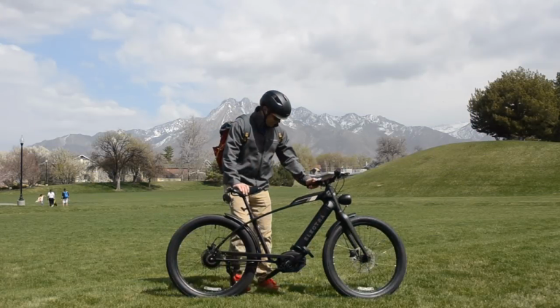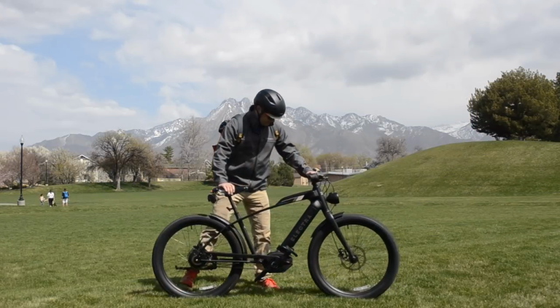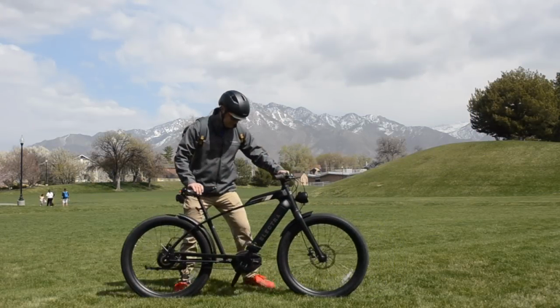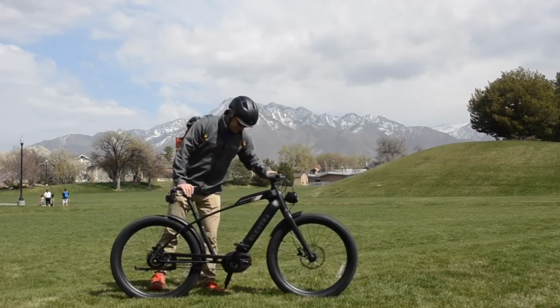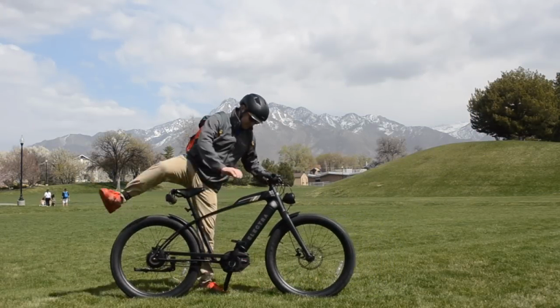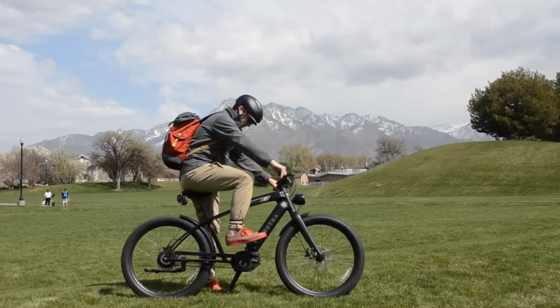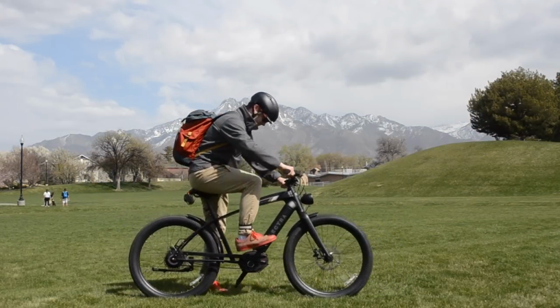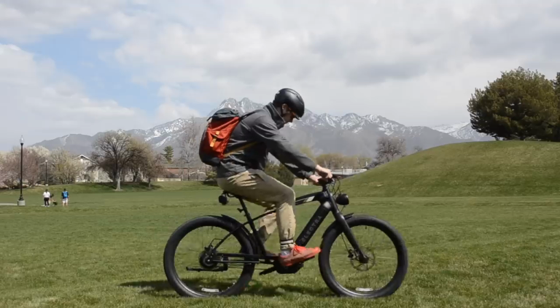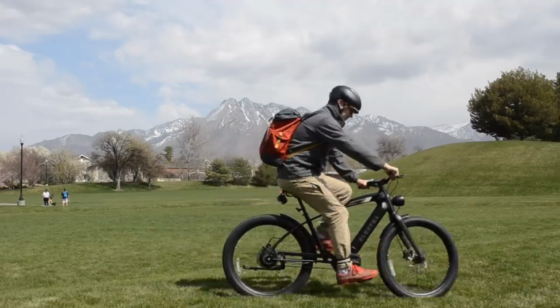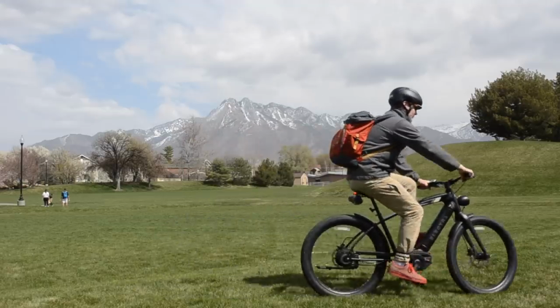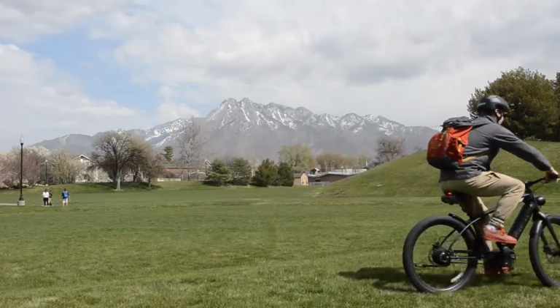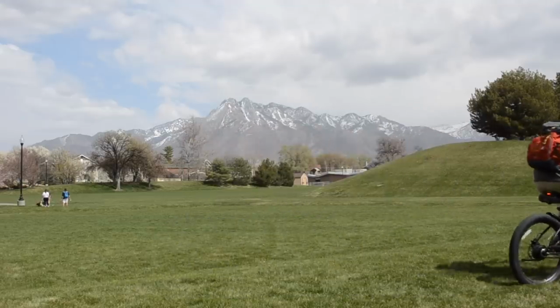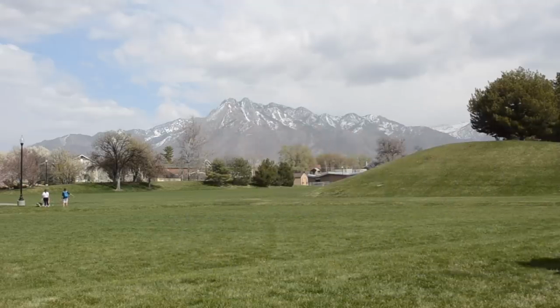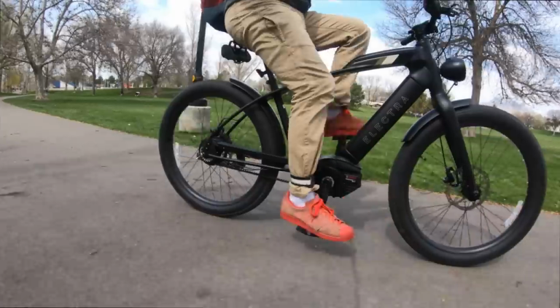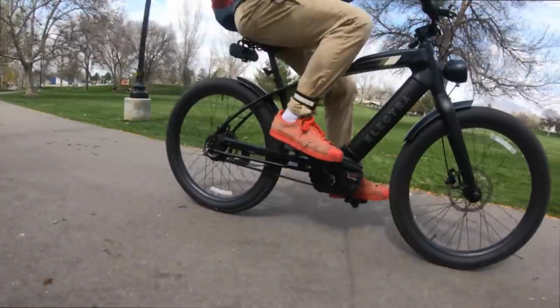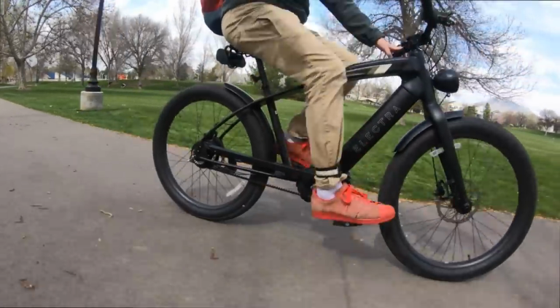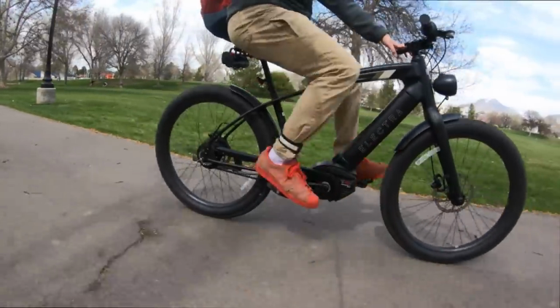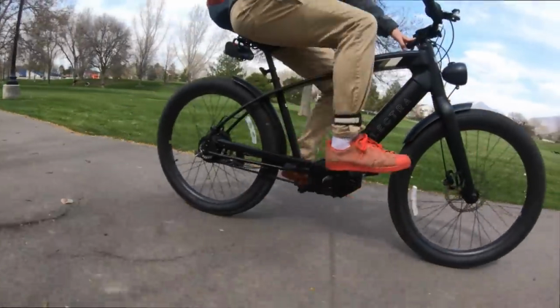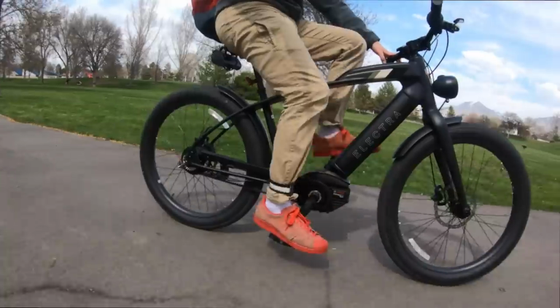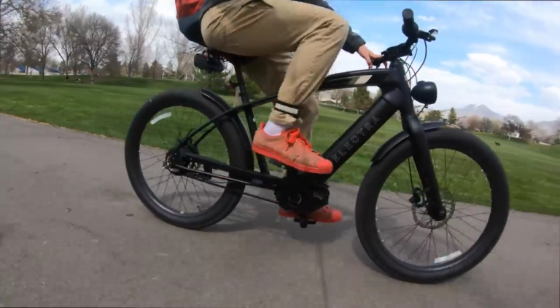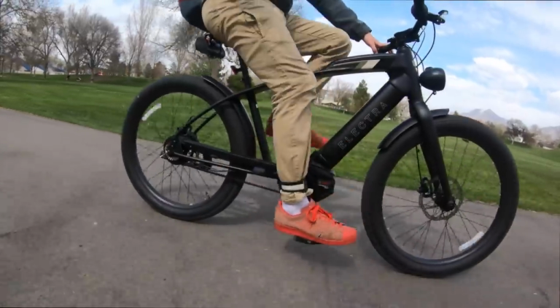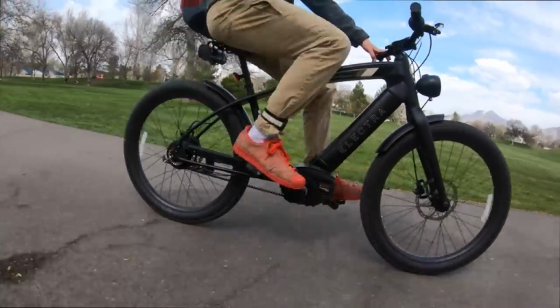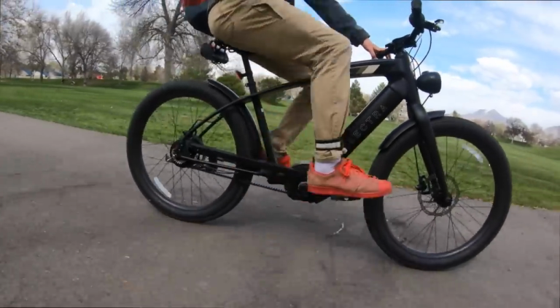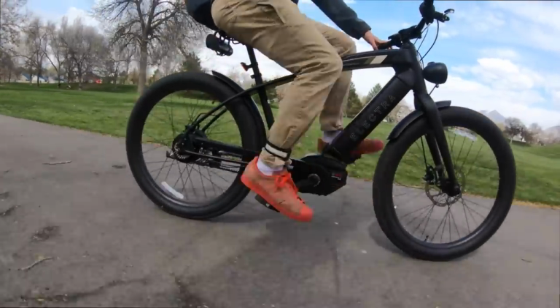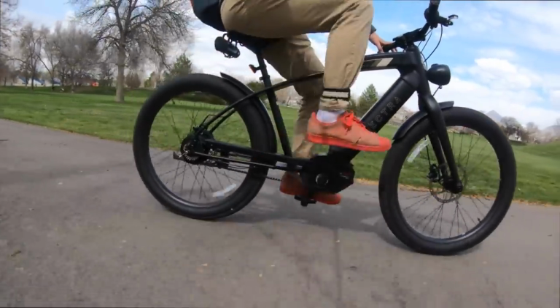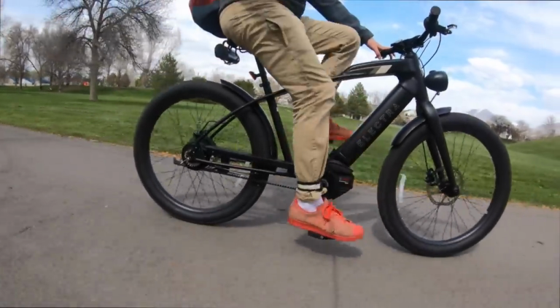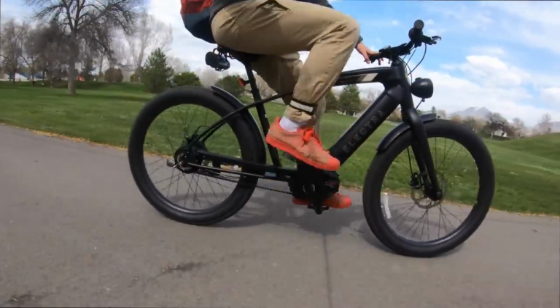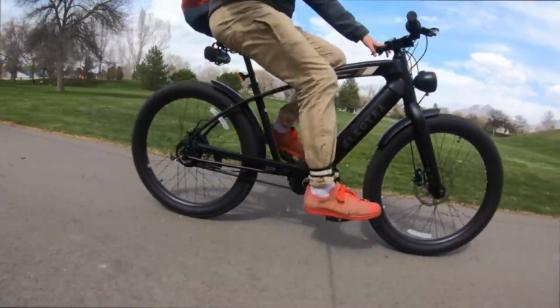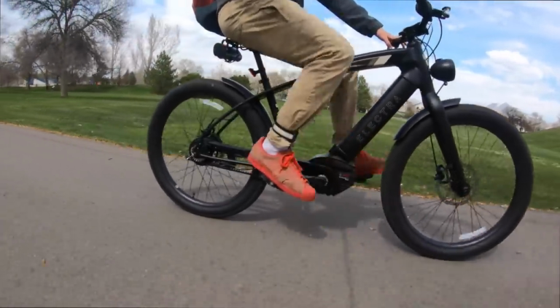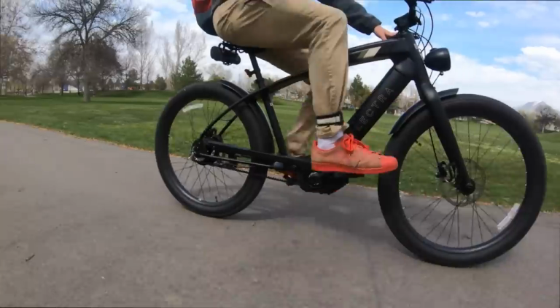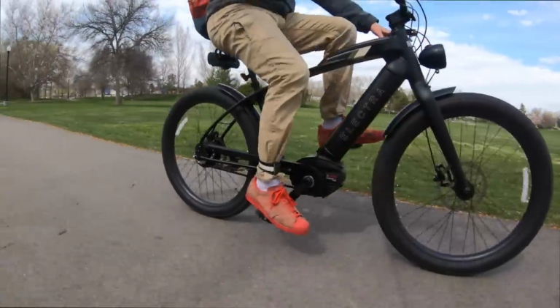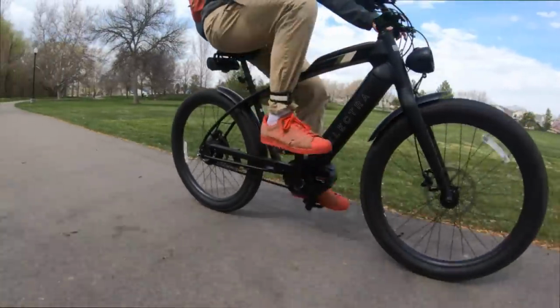The Cafe Moto Go is a beautiful look at what an electric bike can be — classic styling, smooth lines, an aggressive look, and smooth as butter to ride. Oddly enough, this strange combination actually makes for a really fun bike to ride.